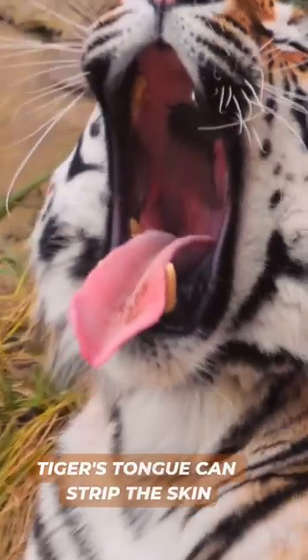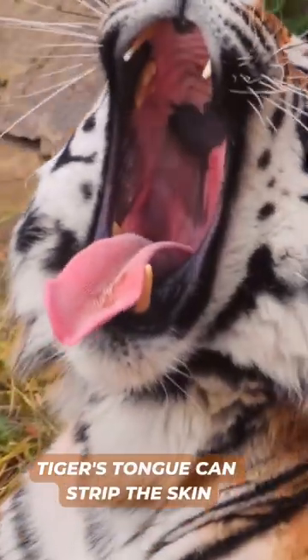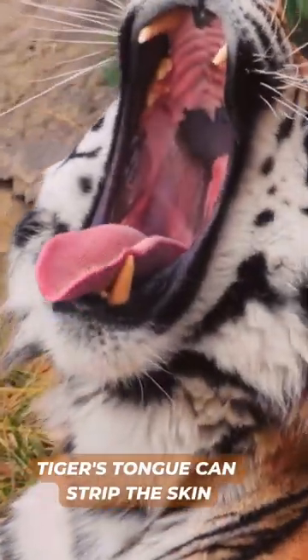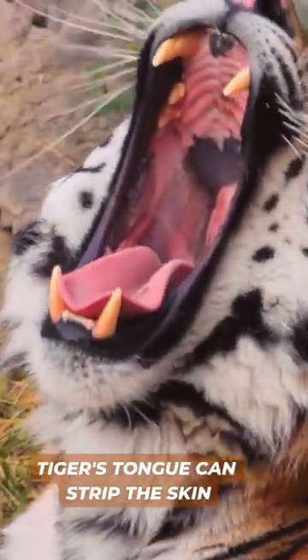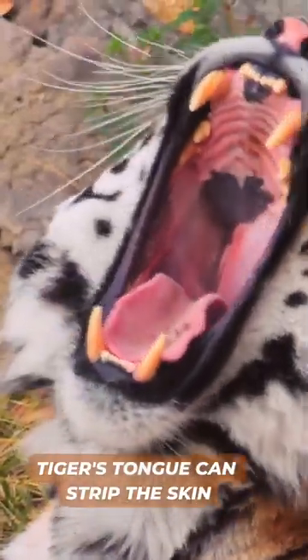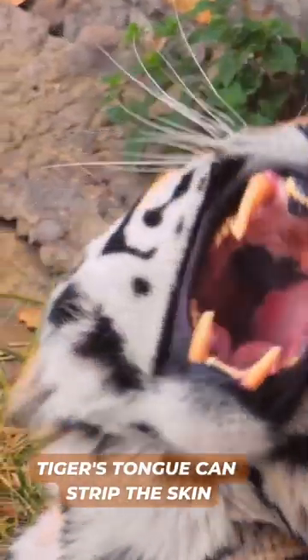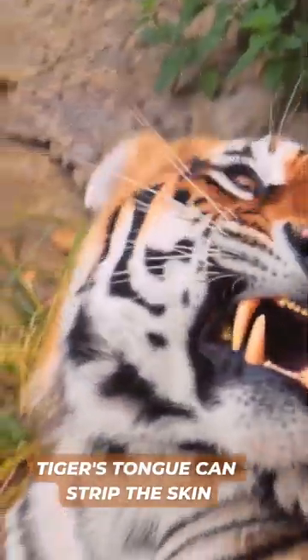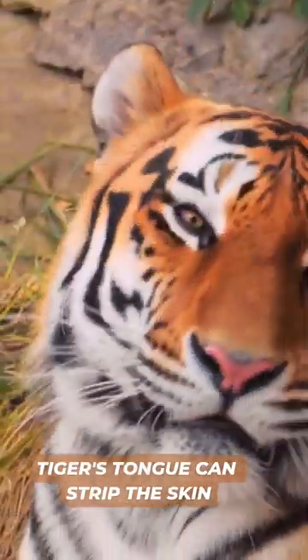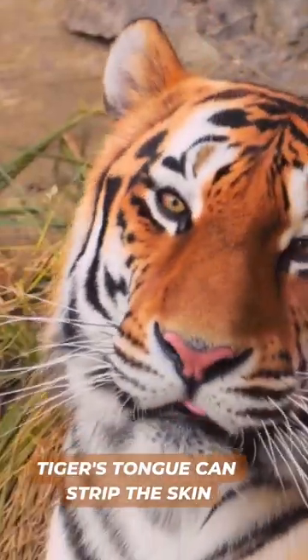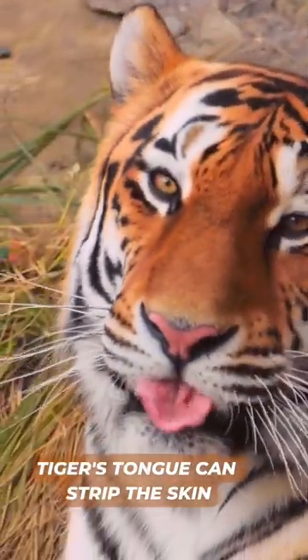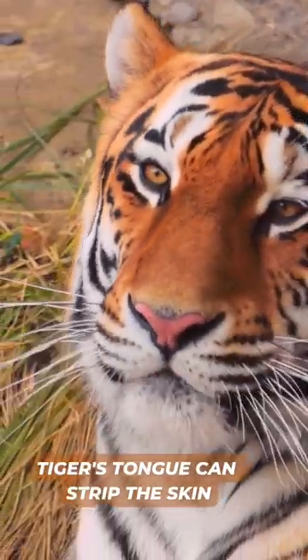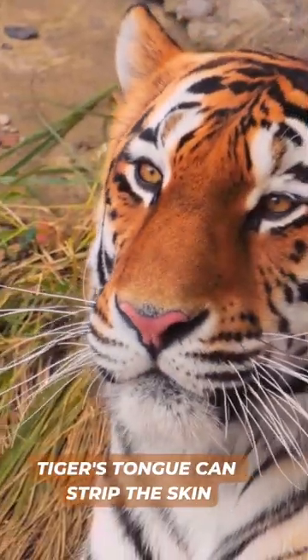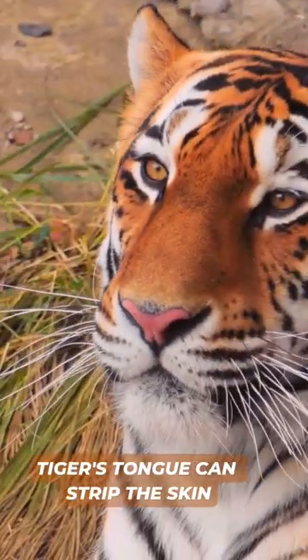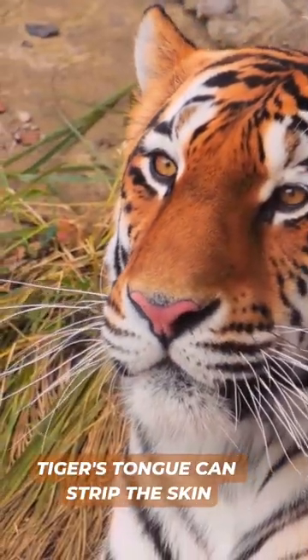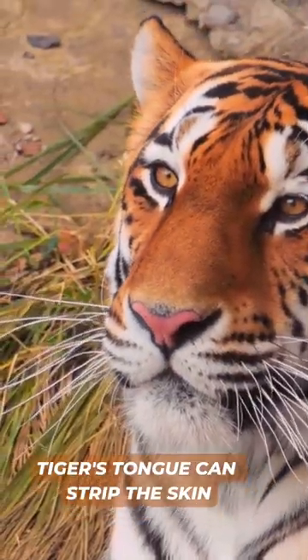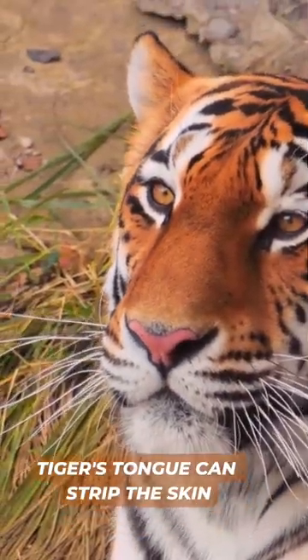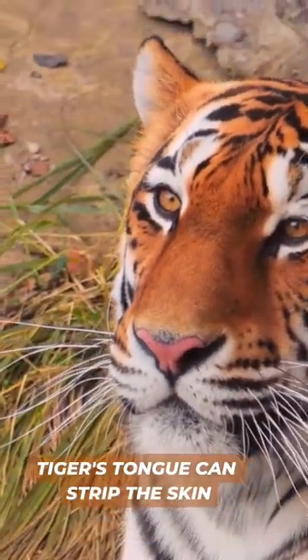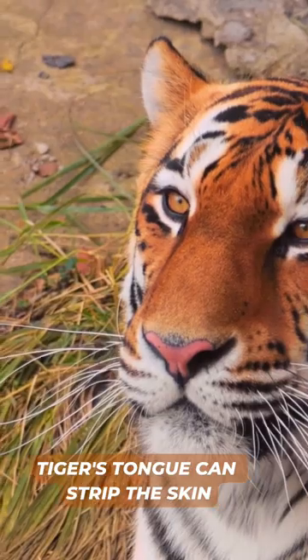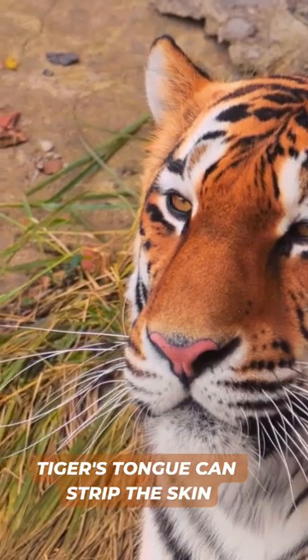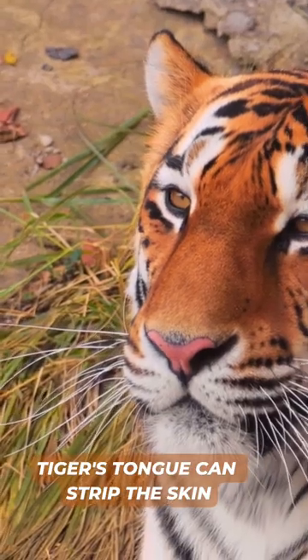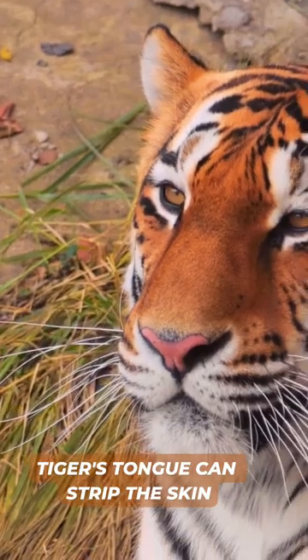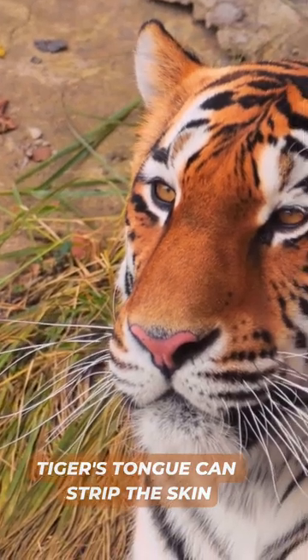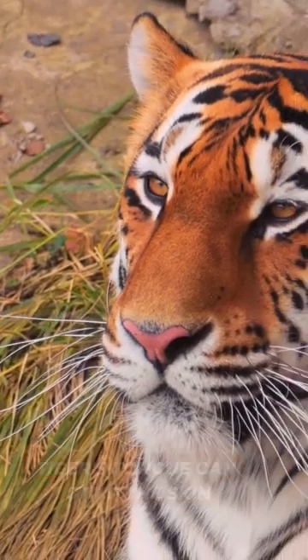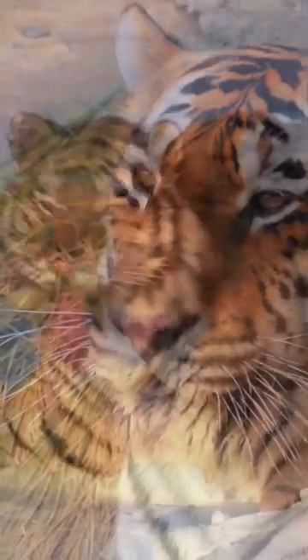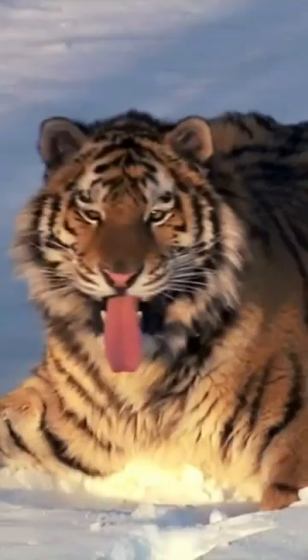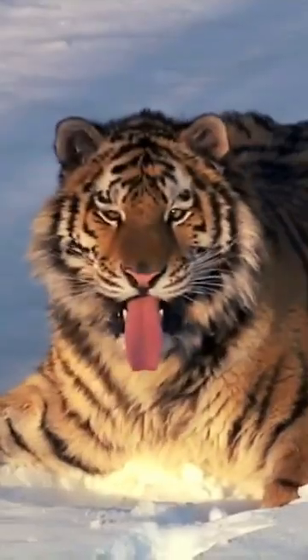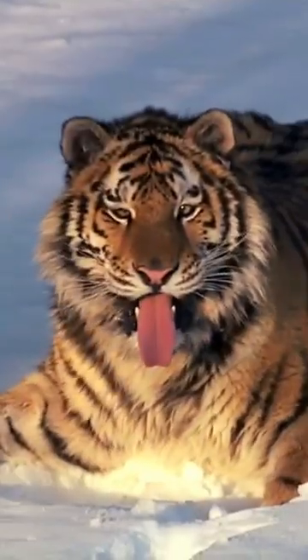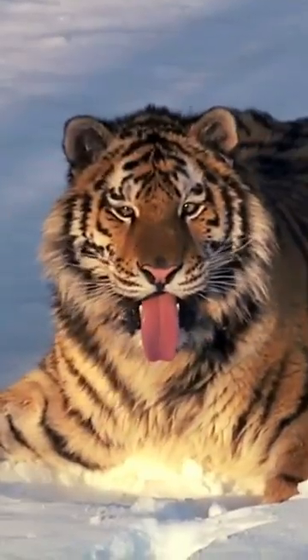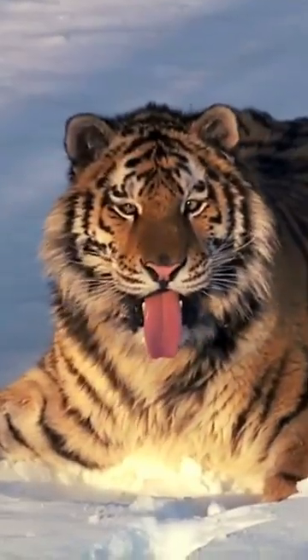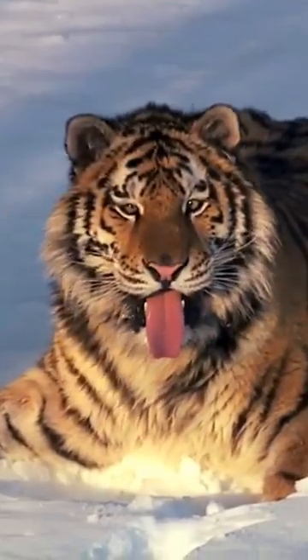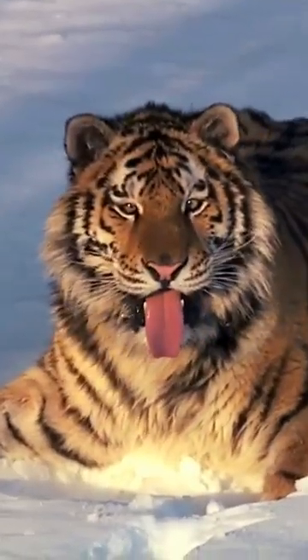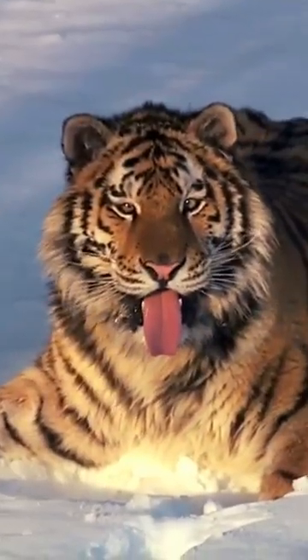A tiger's tongue is covered with many sharp, rear-facing projections called papillae. They are designed to strip the skin, feathers, fur, and meat right off prey.